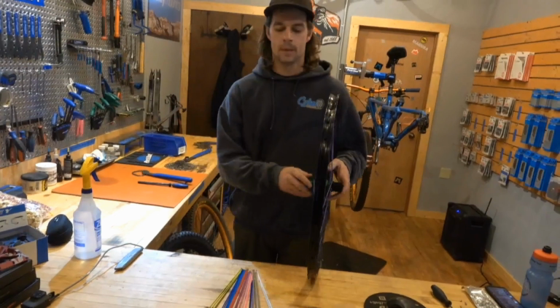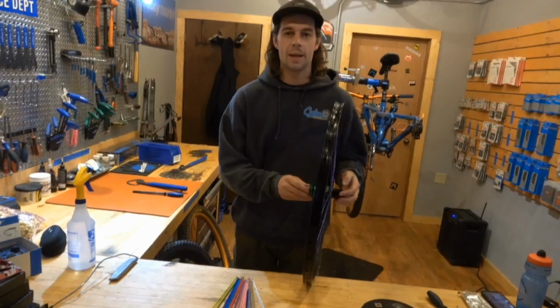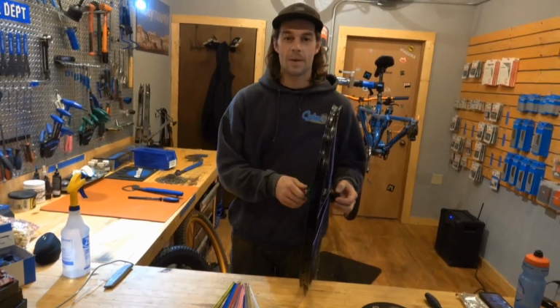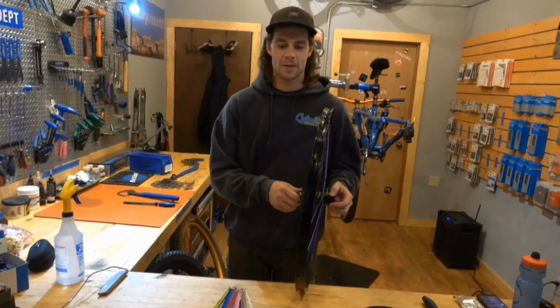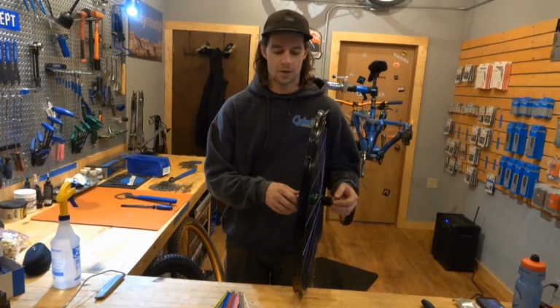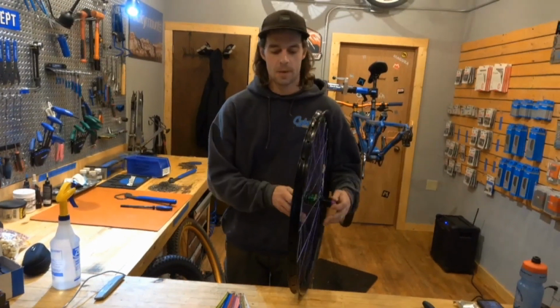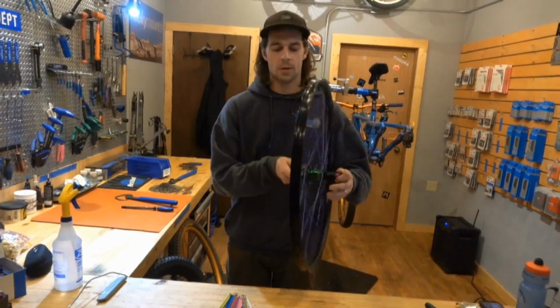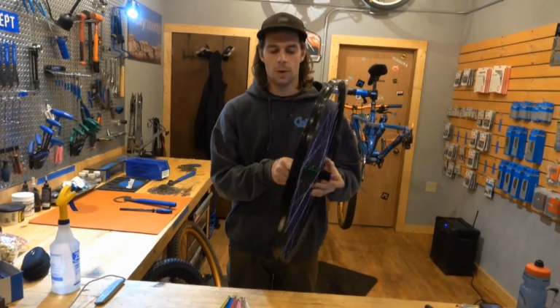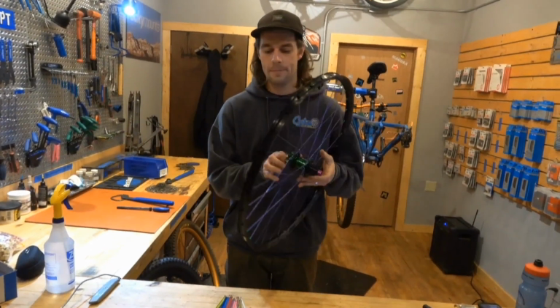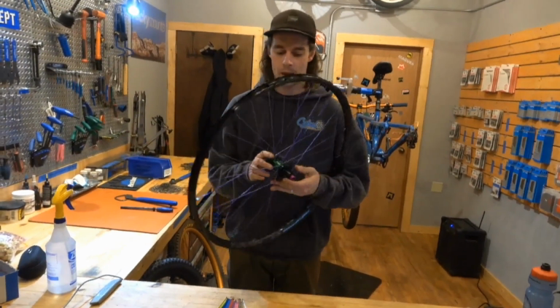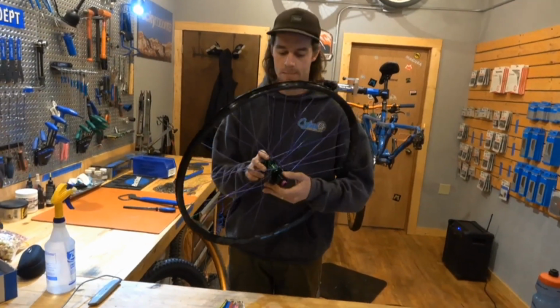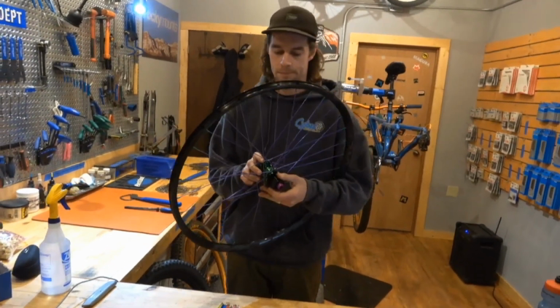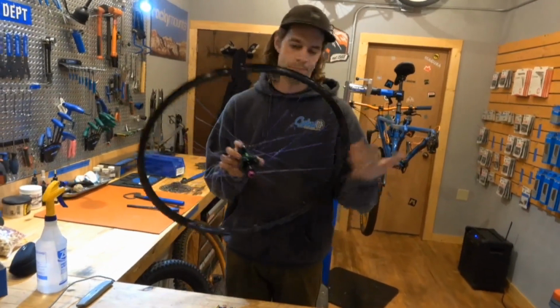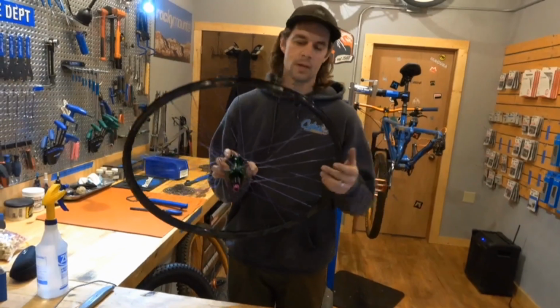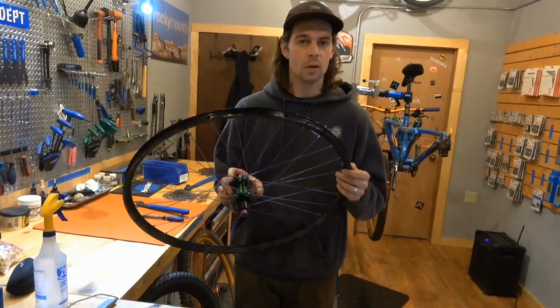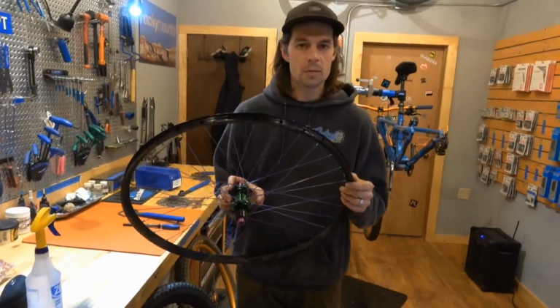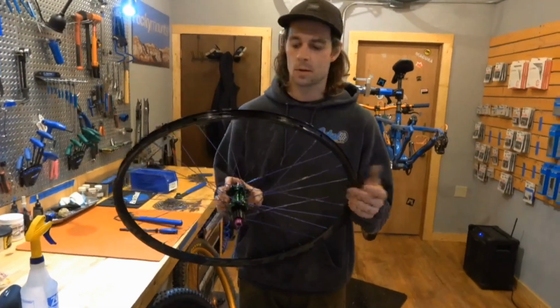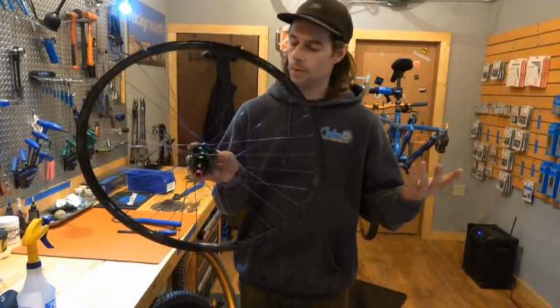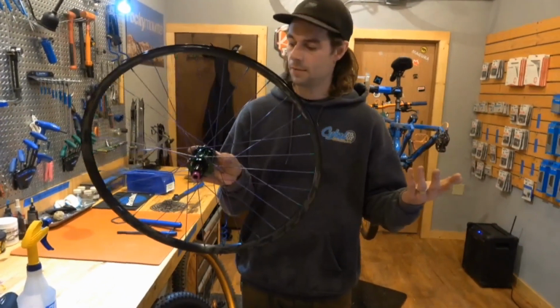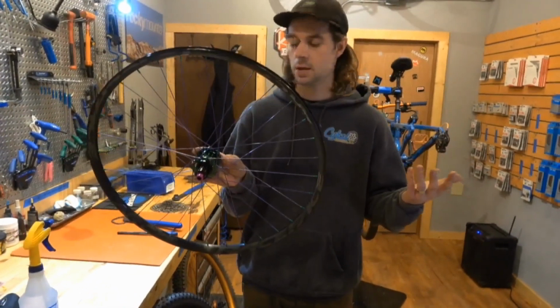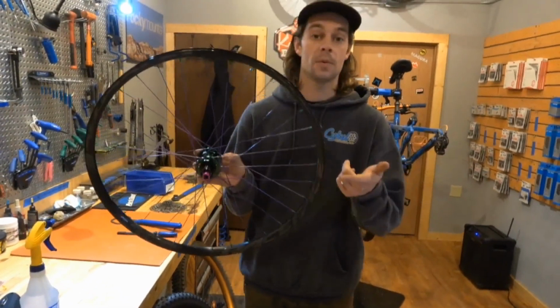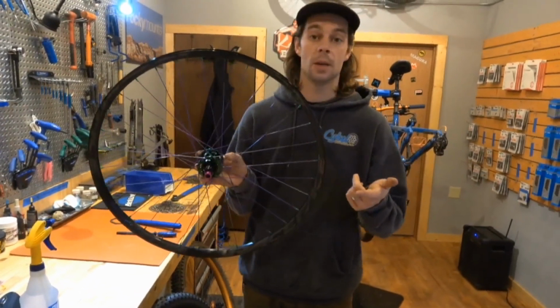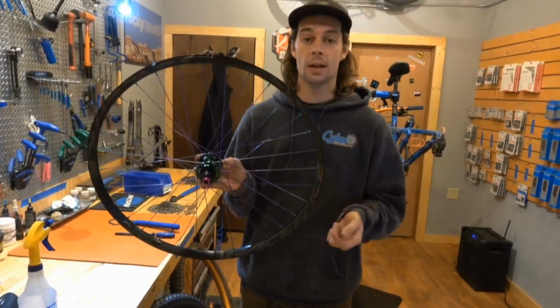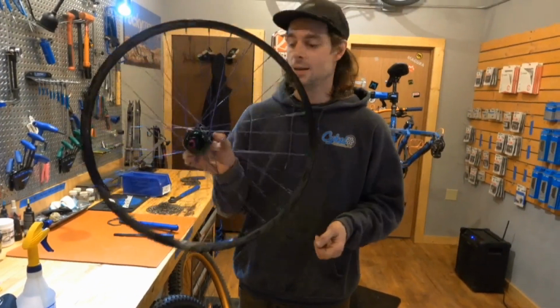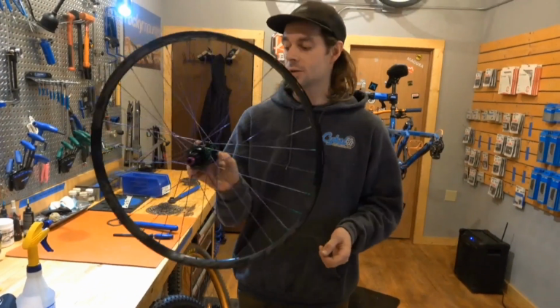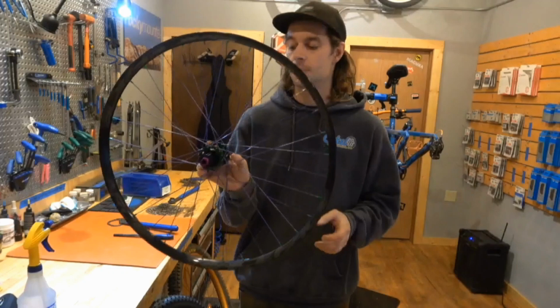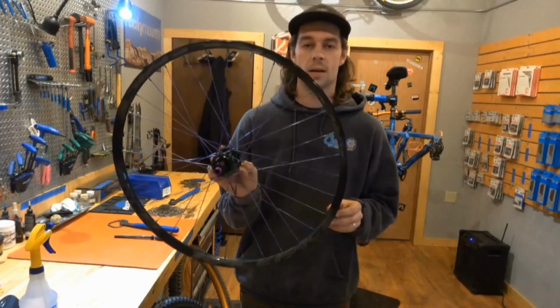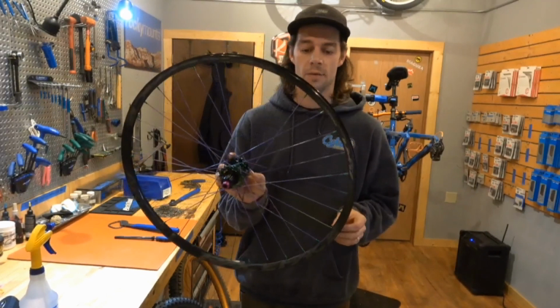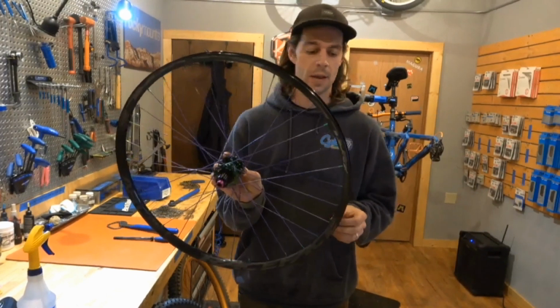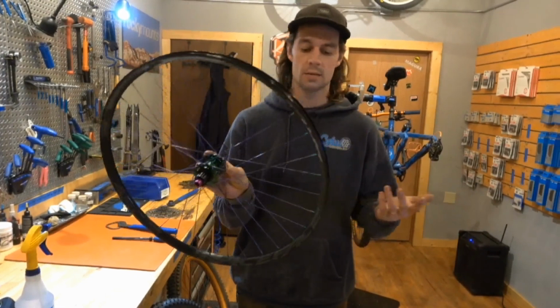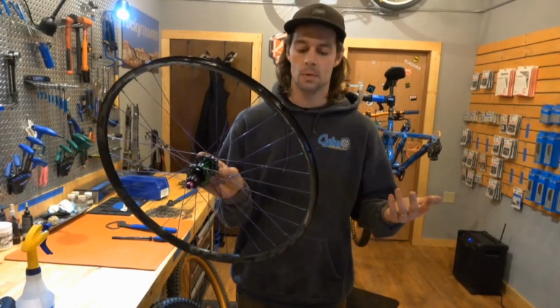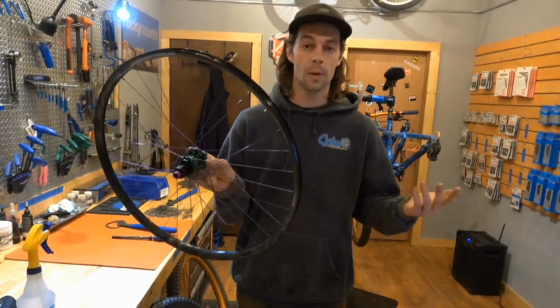Hey Ray, Matt Poster here at Sickle Bike Shop. So through the winter time it gets a little slow, so we want to give you an opportunity to get an extra 10% off of any custom wheel build.